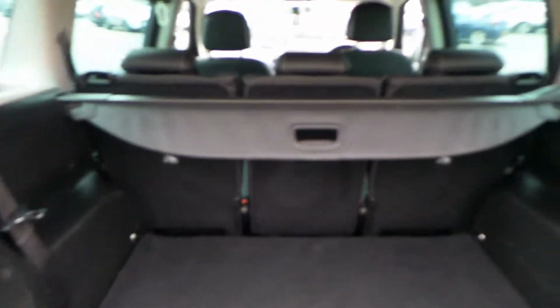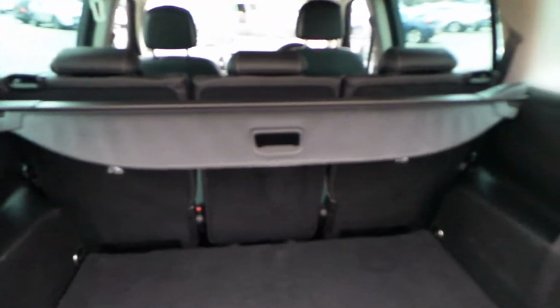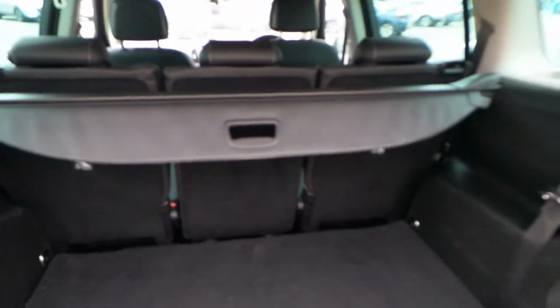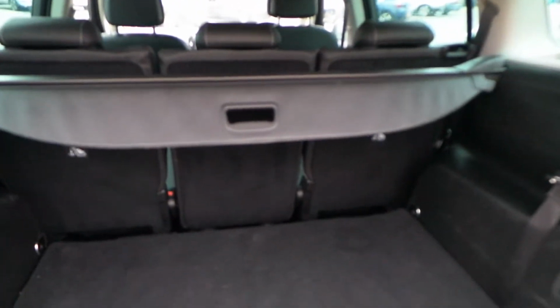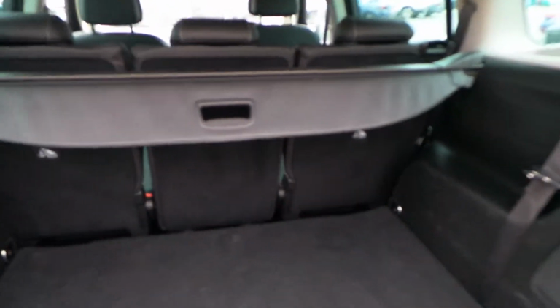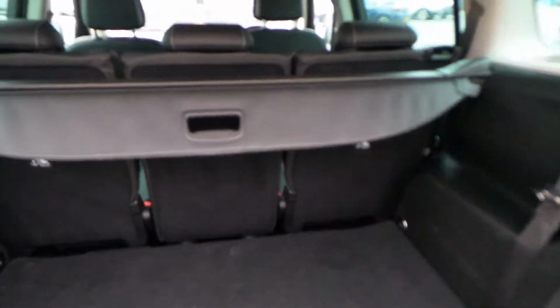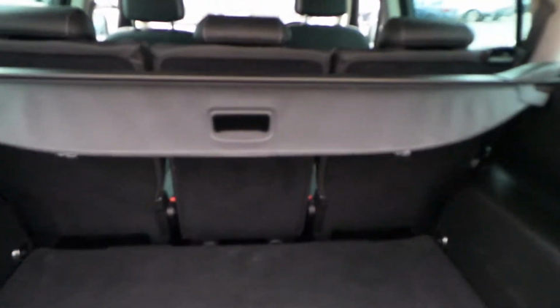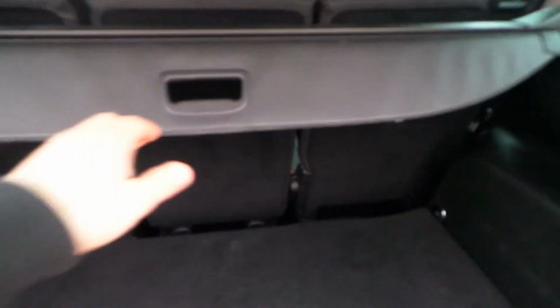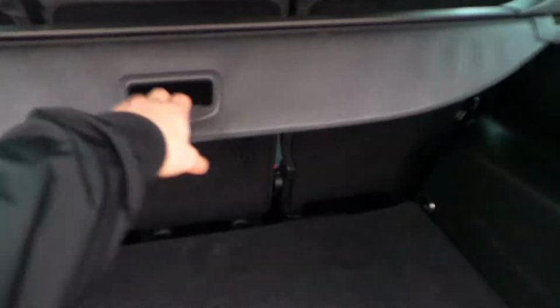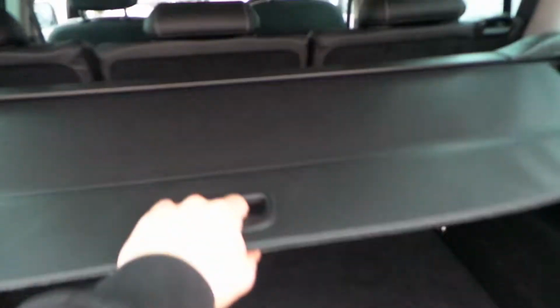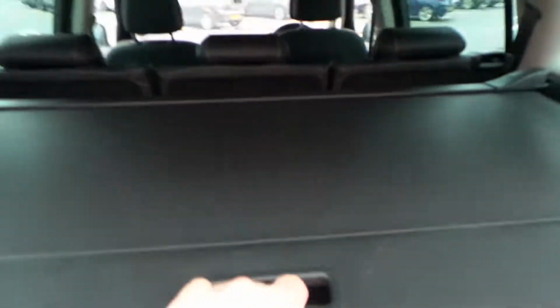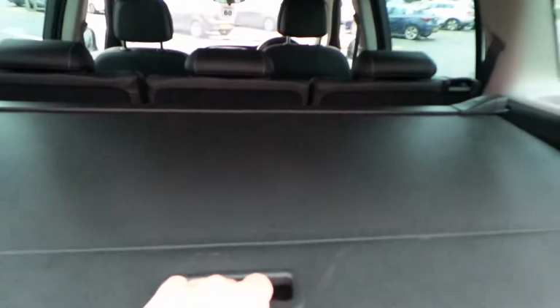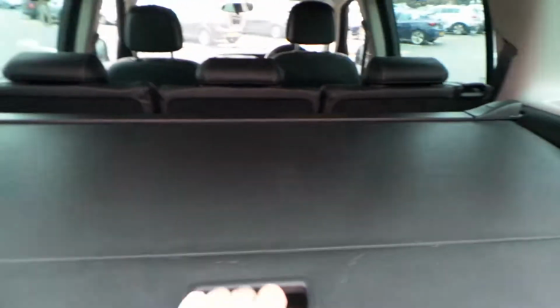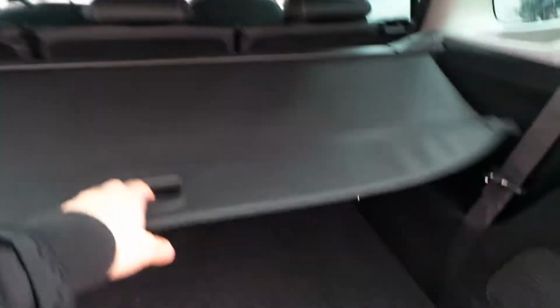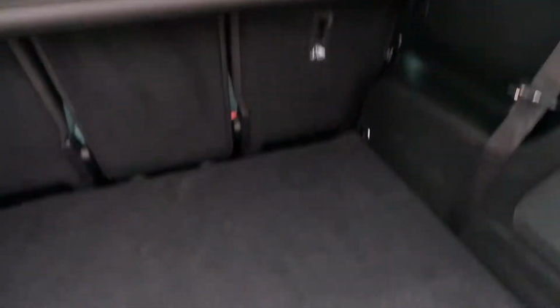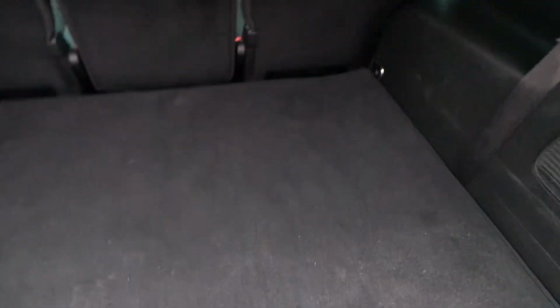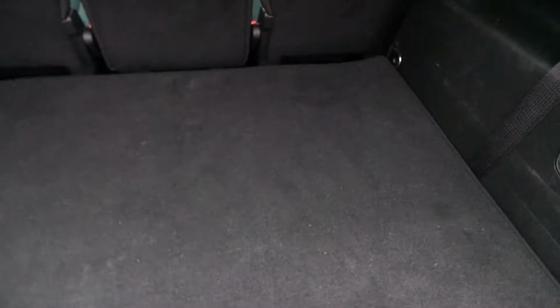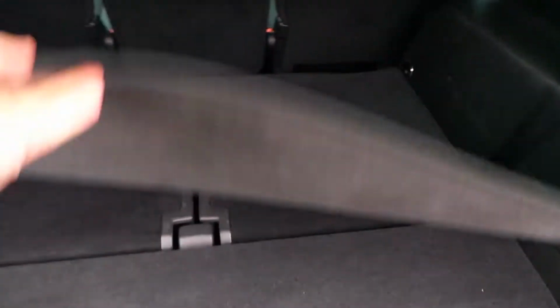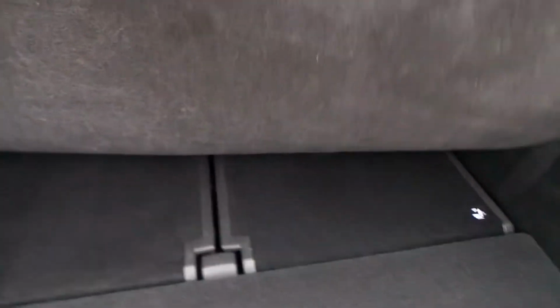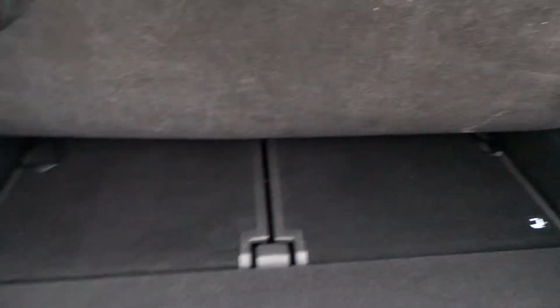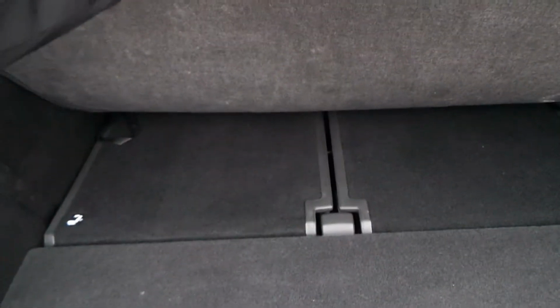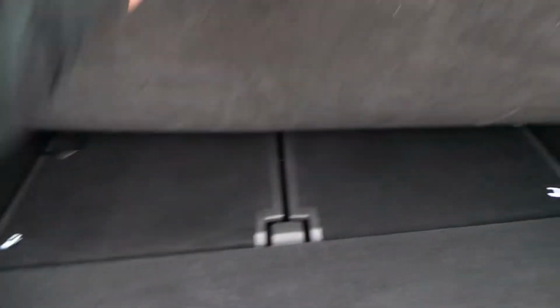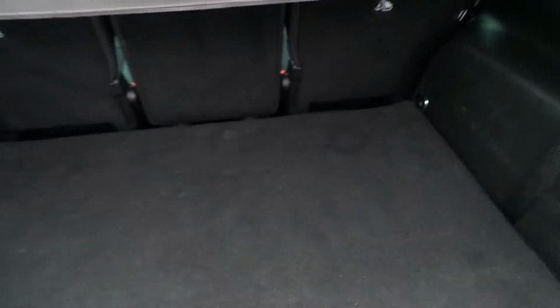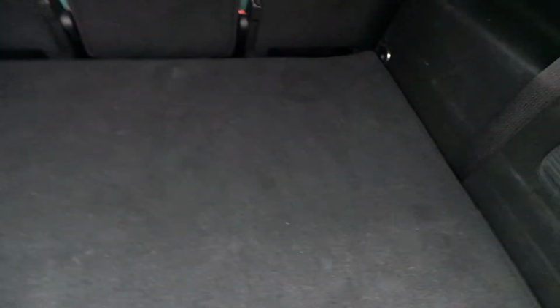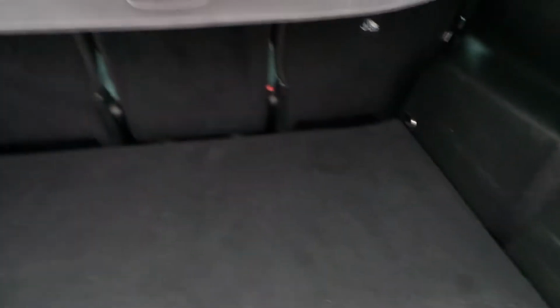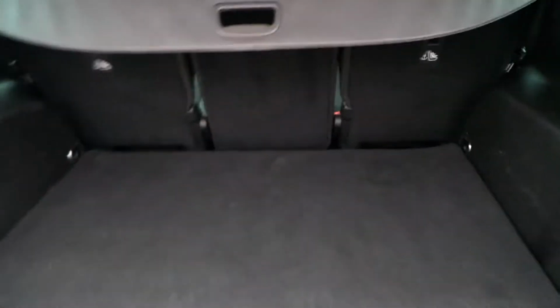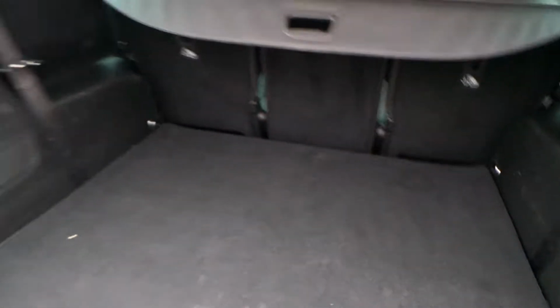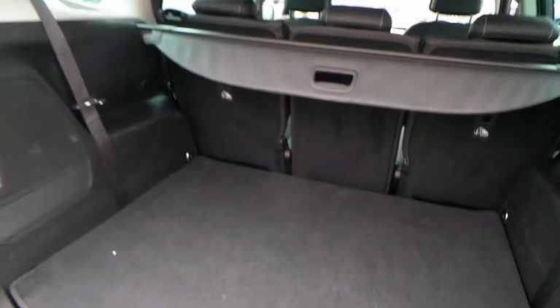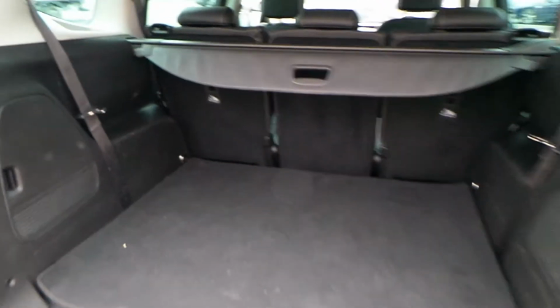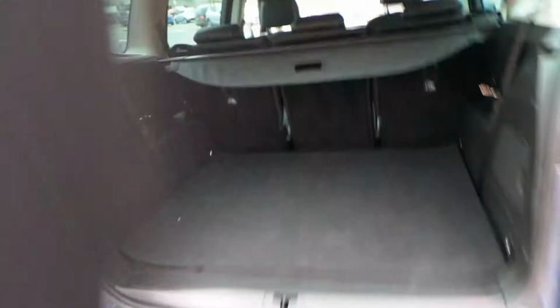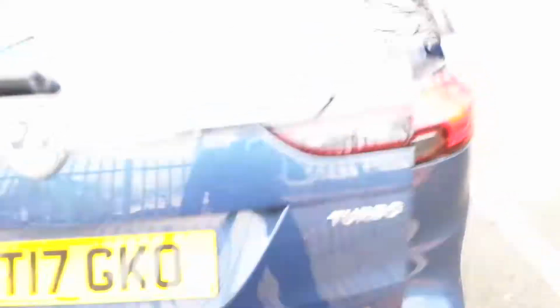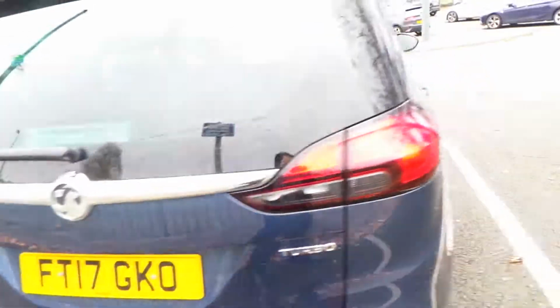The rear seats fold down and we have a boot cover. Underneath there are the Zafira's two back seats, which turn this car into a seven-seater model.